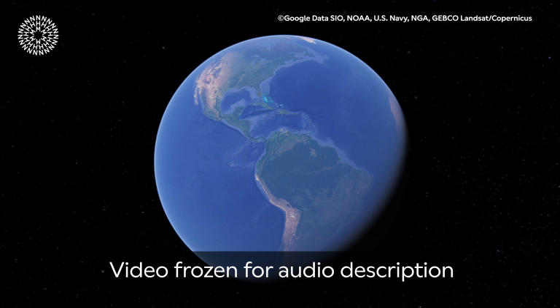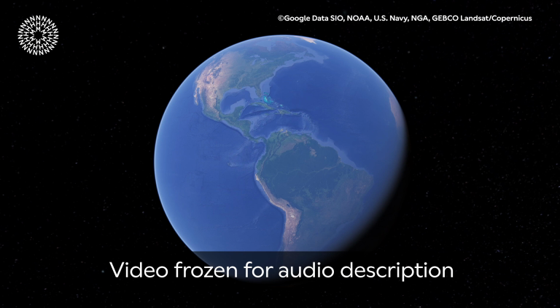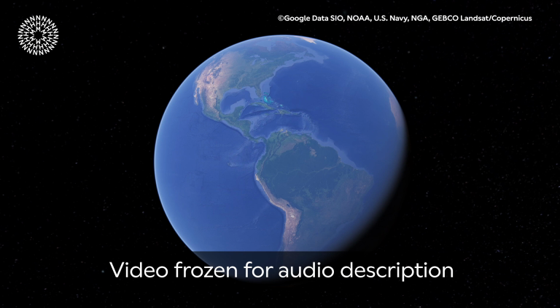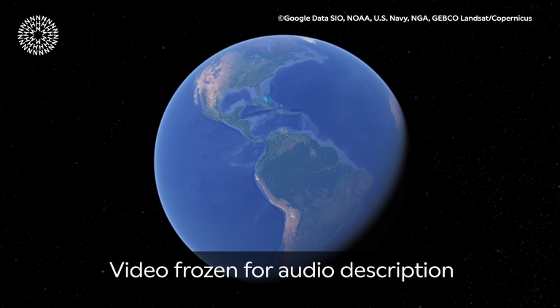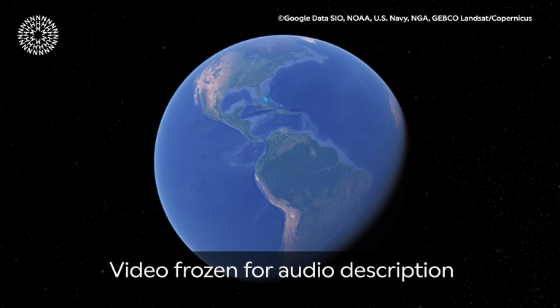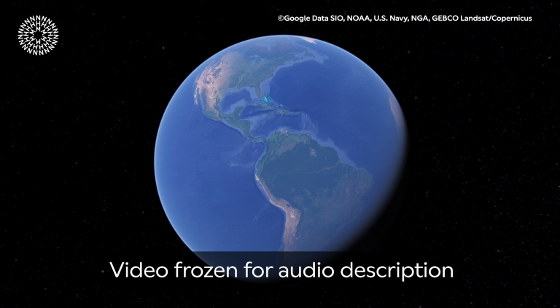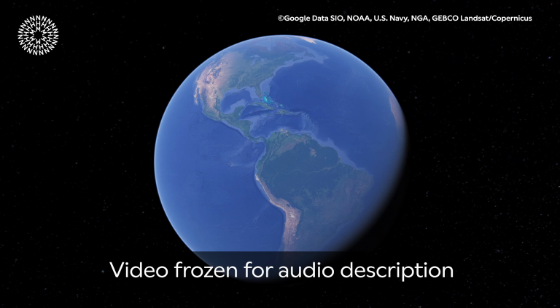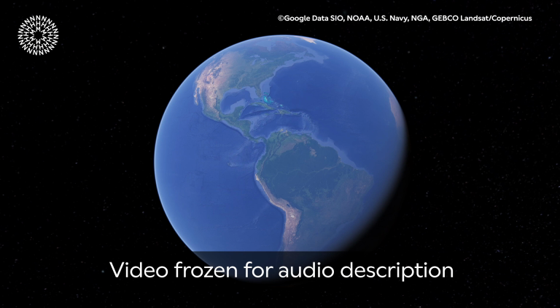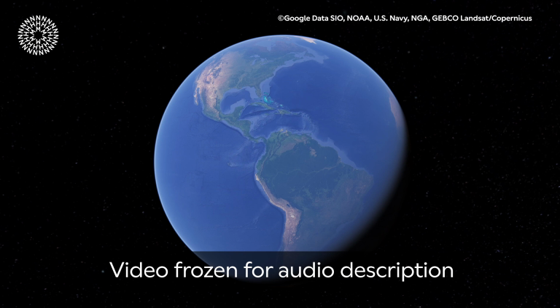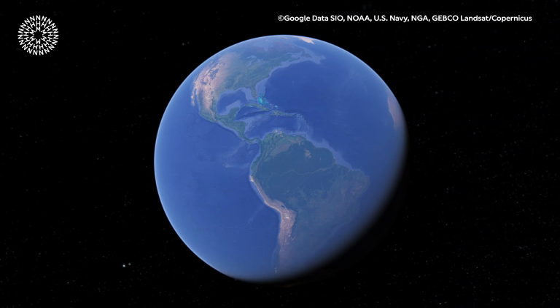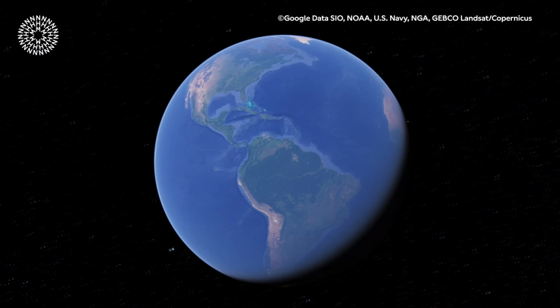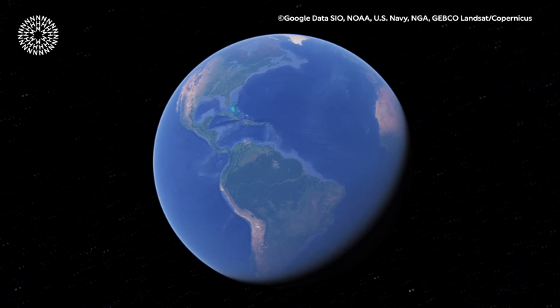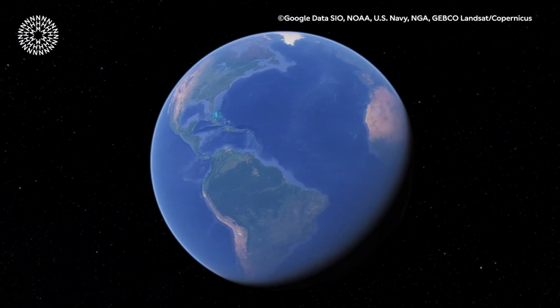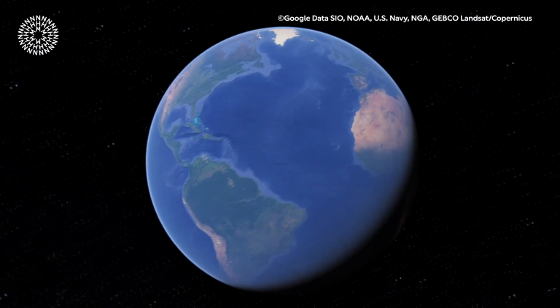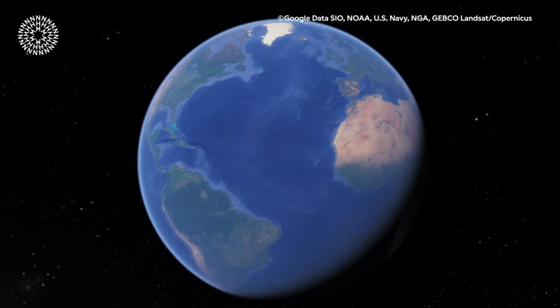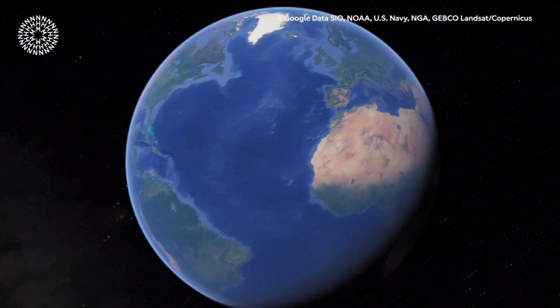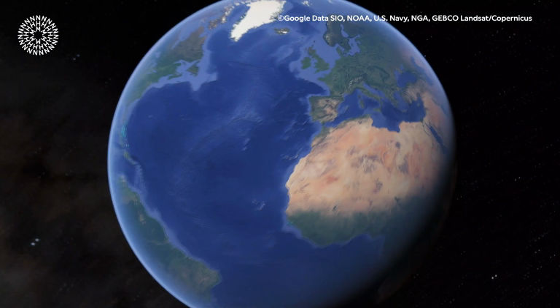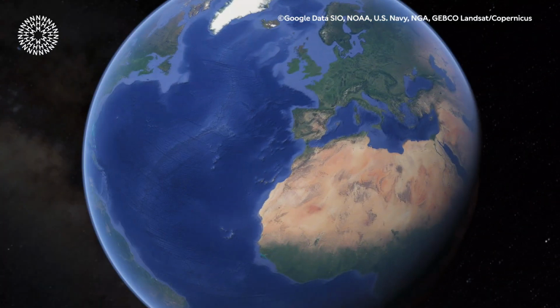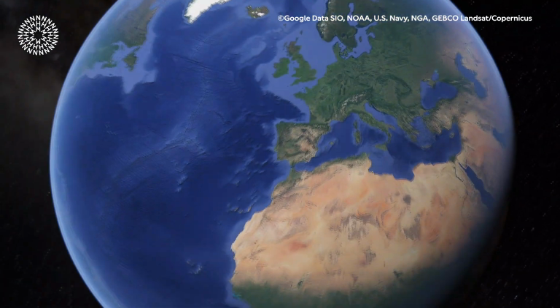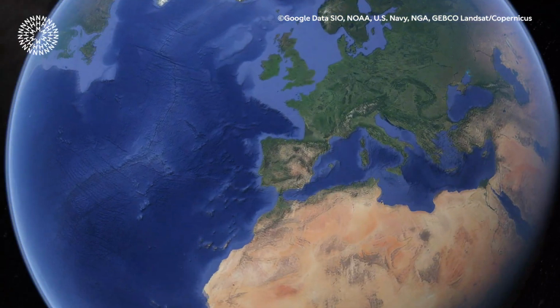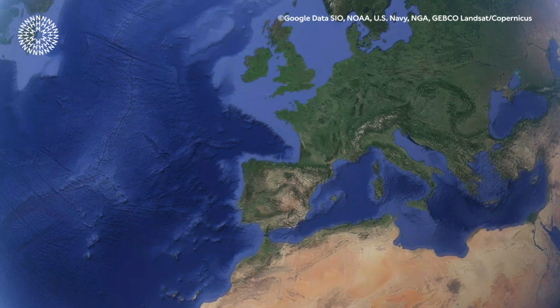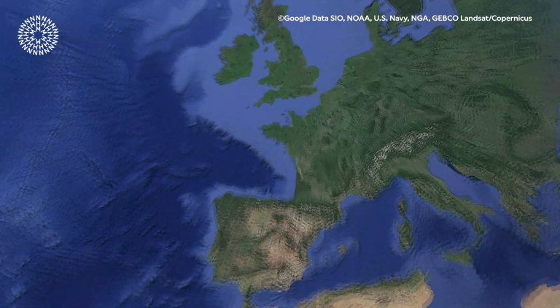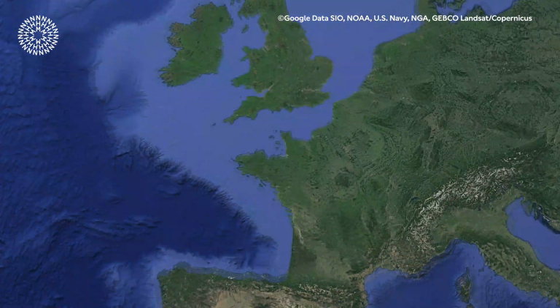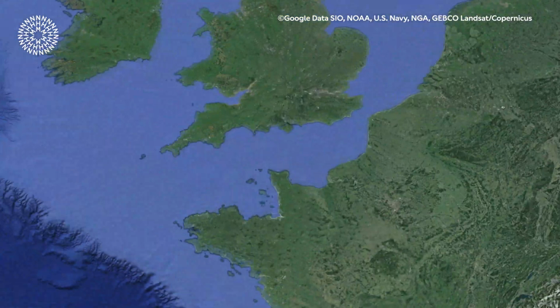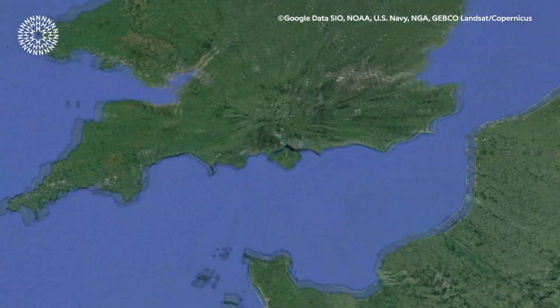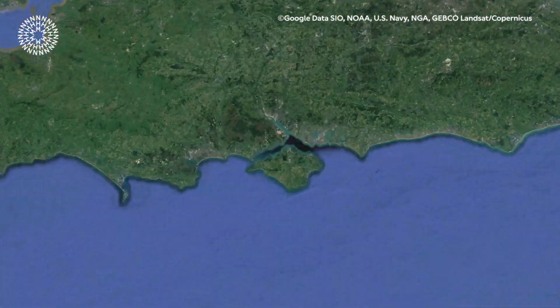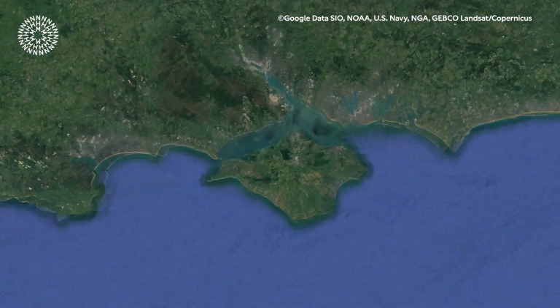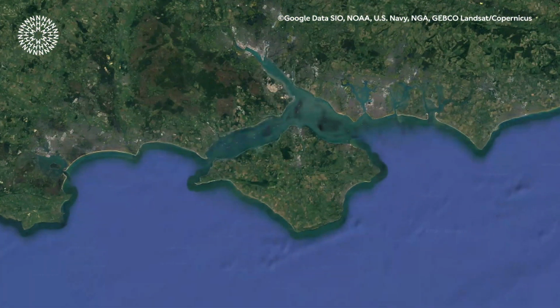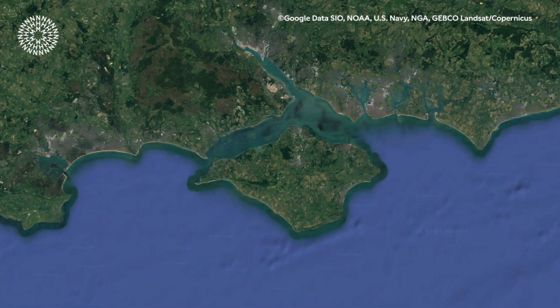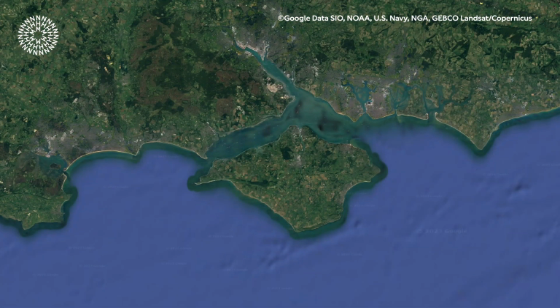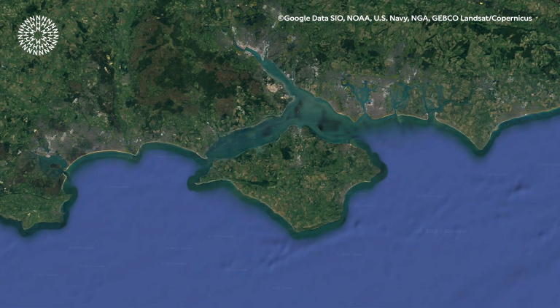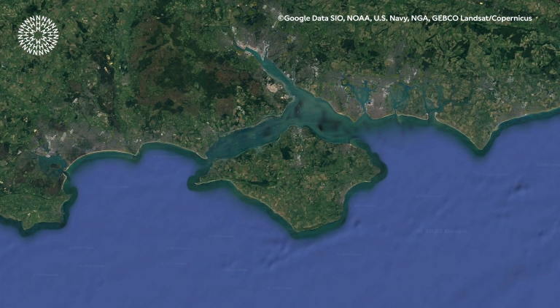A 3D animation shows planet Earth spinning in space, then zooms in on Europe and down to a satellite view of the Isle of Wight. The Isle of Wight is a diamond-shaped island nestled in the Solent, just off the southern coast of England. This little jewel is home to a cornucopia of natural world surprises and wonders.